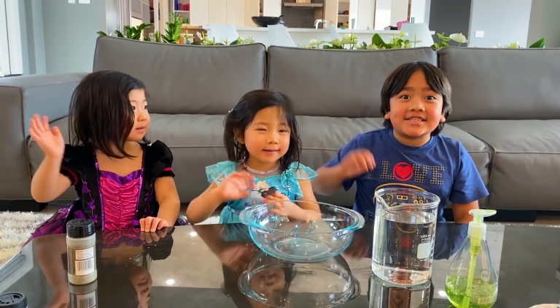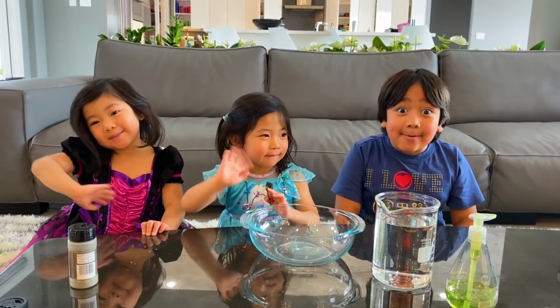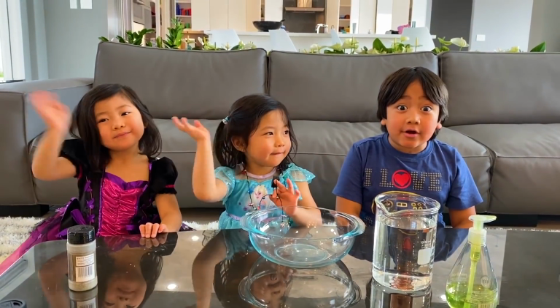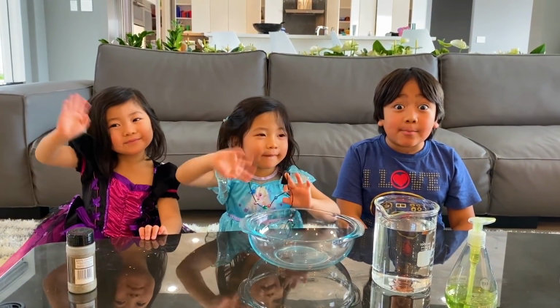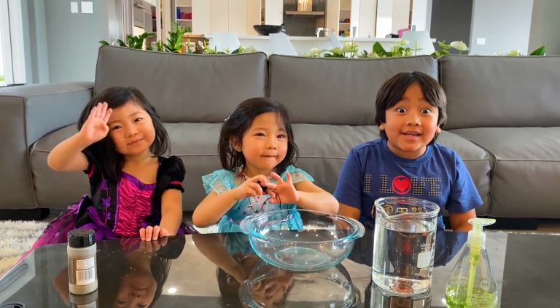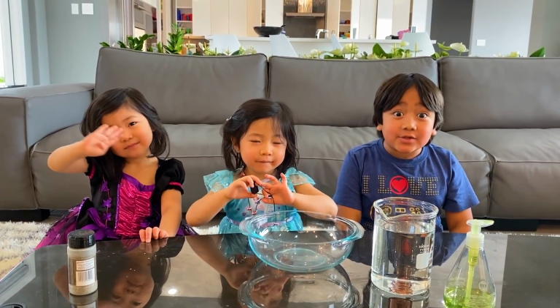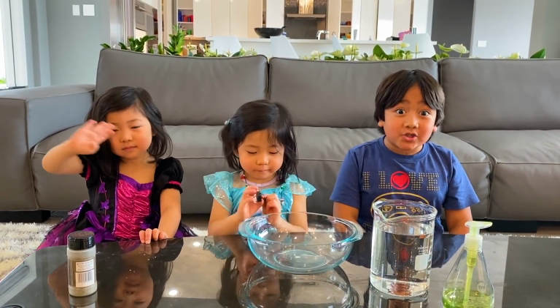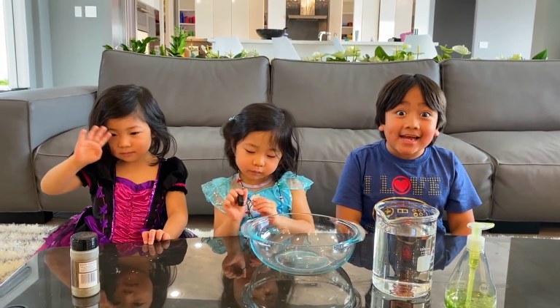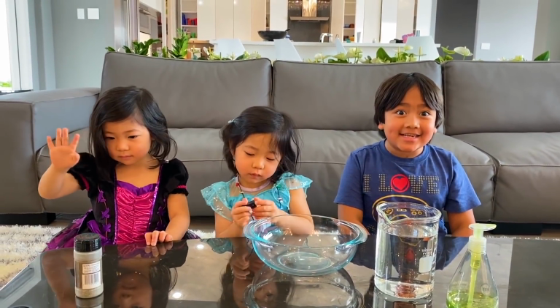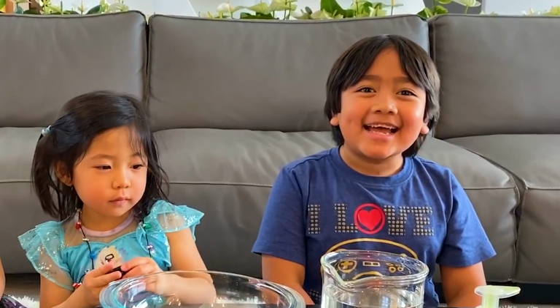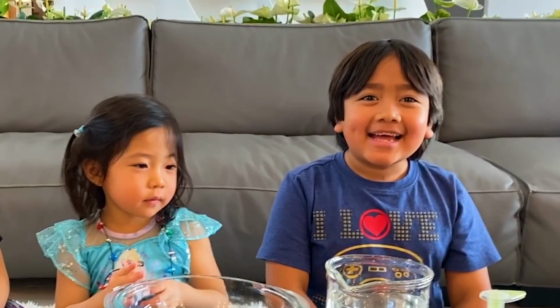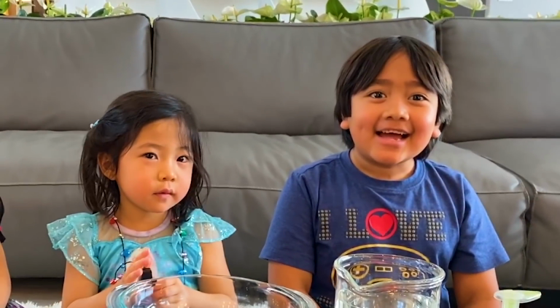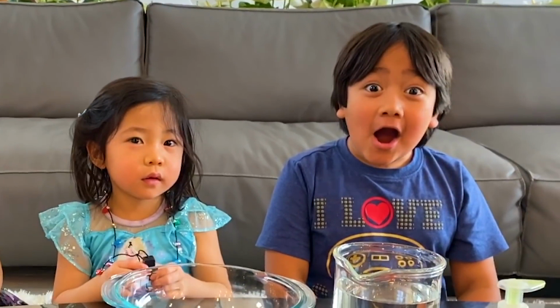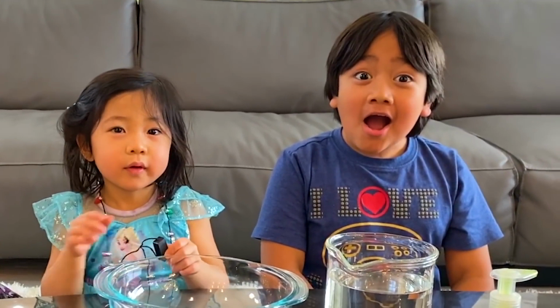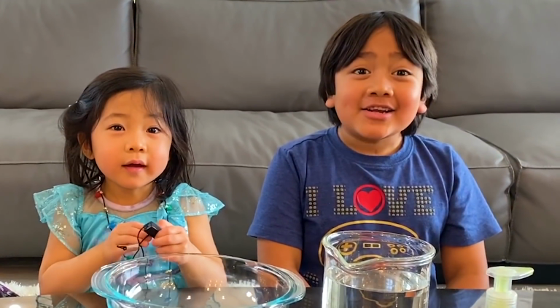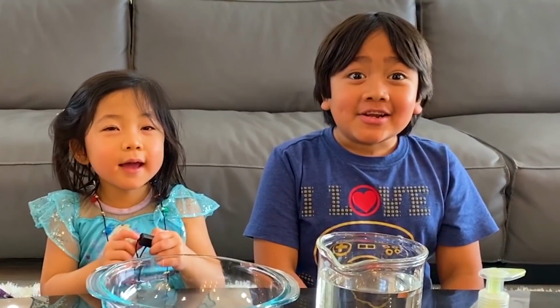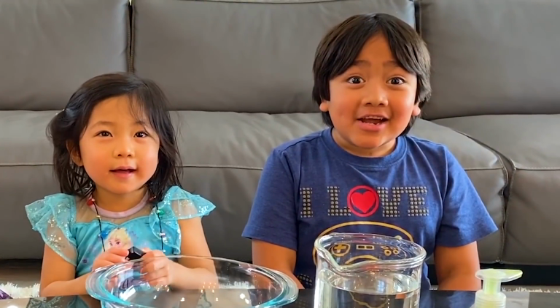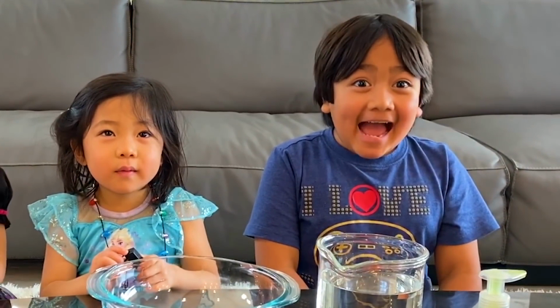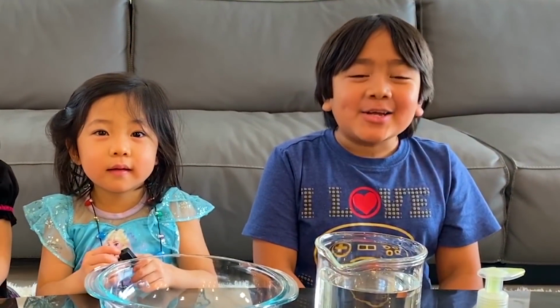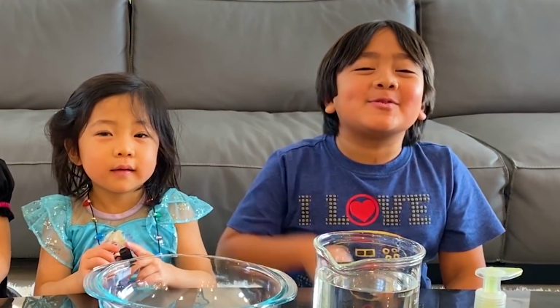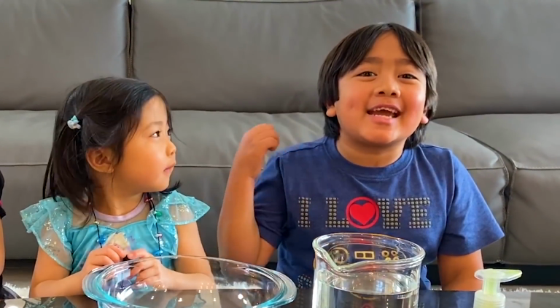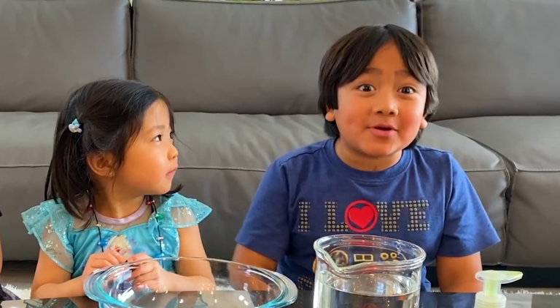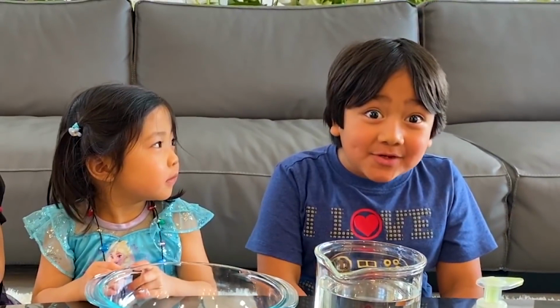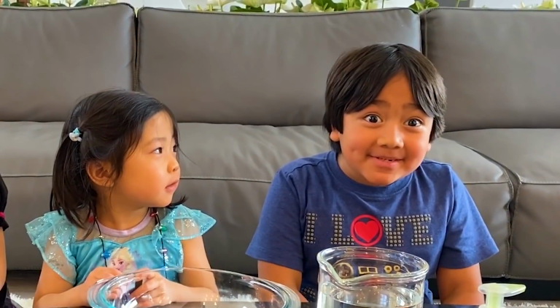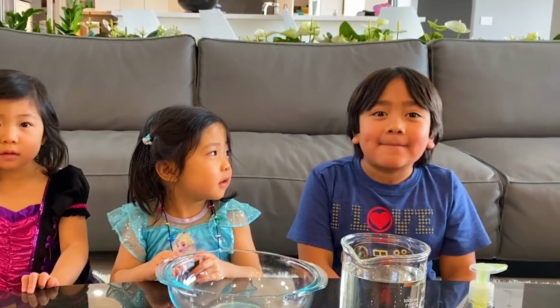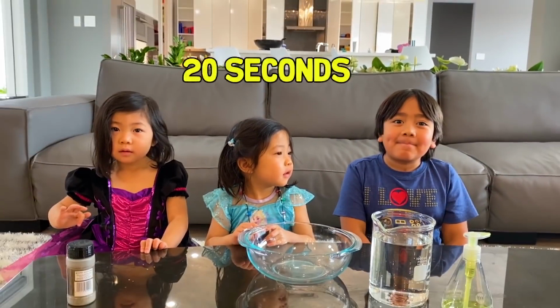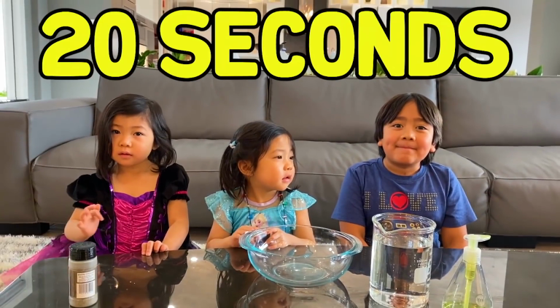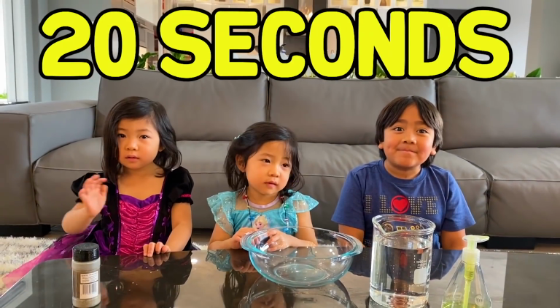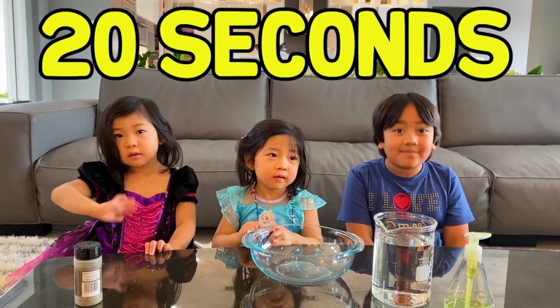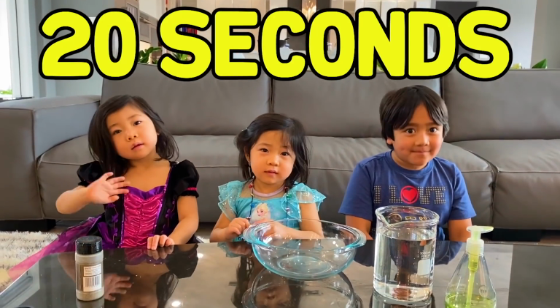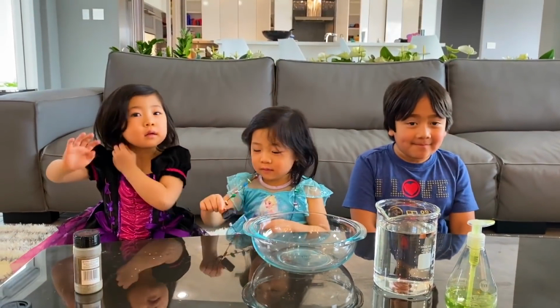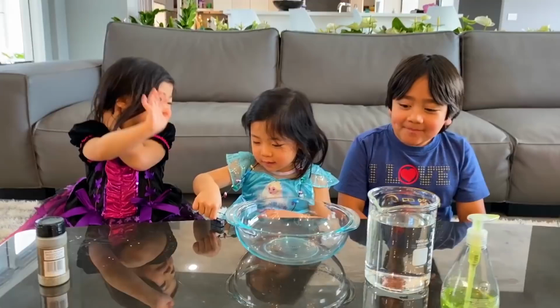Guys, today we're going to learn how important it is to wash your hands. Do you know how long you're supposed to wash your hands for? You're supposed to sing Happy Birthday two times. That's right, so it's about 20 seconds at least.